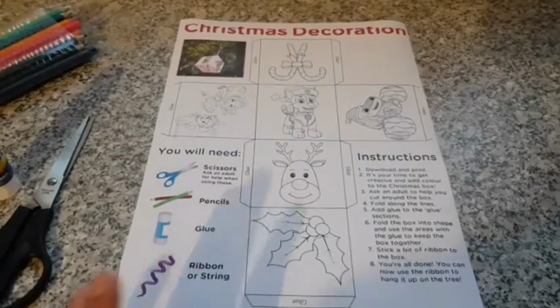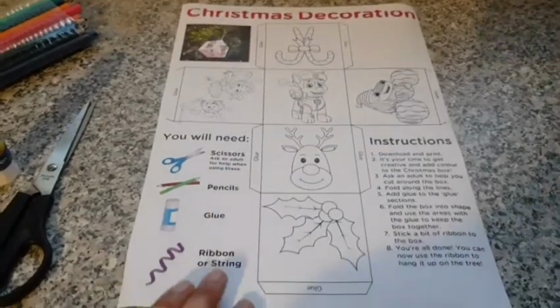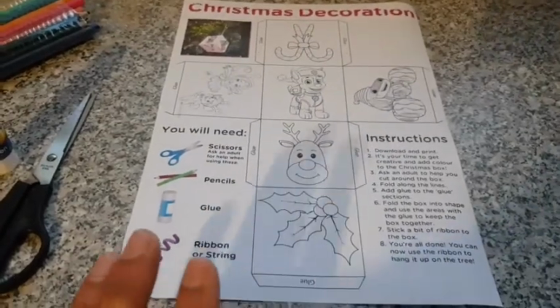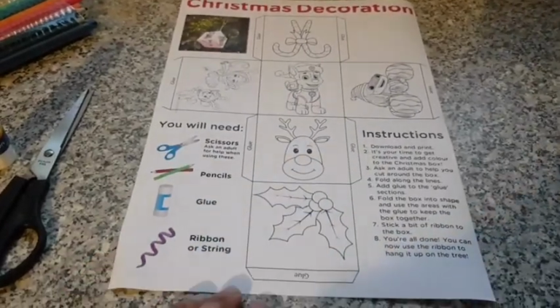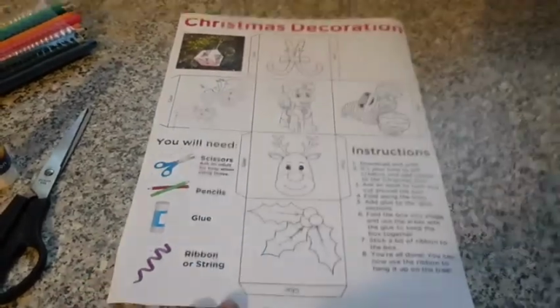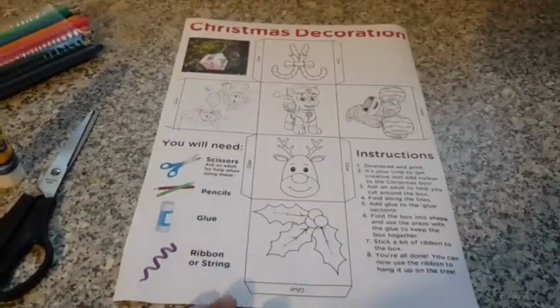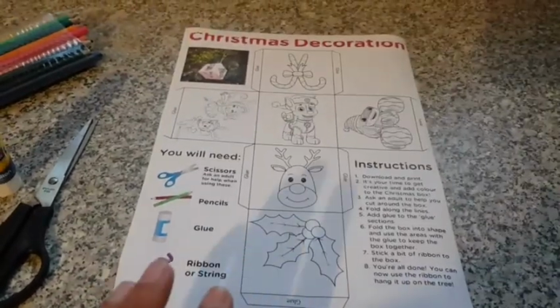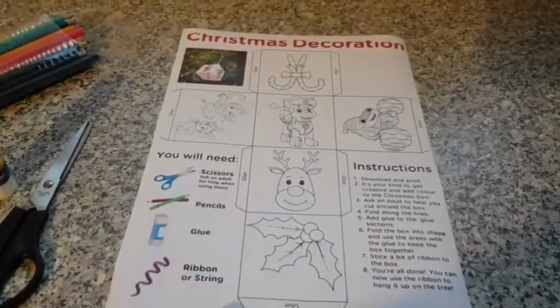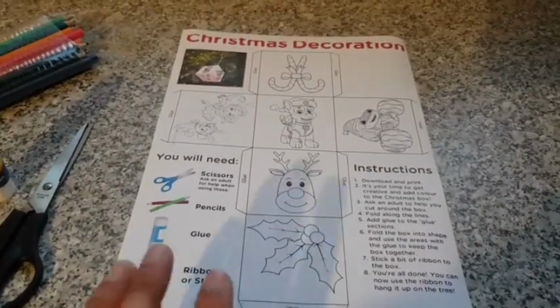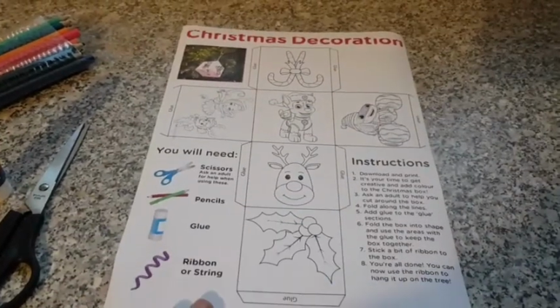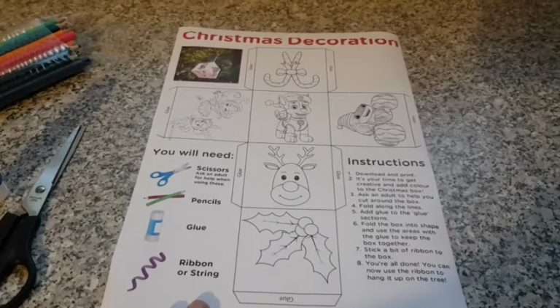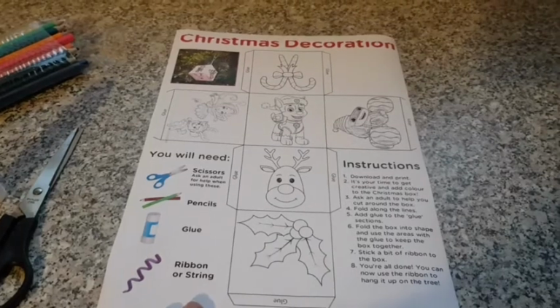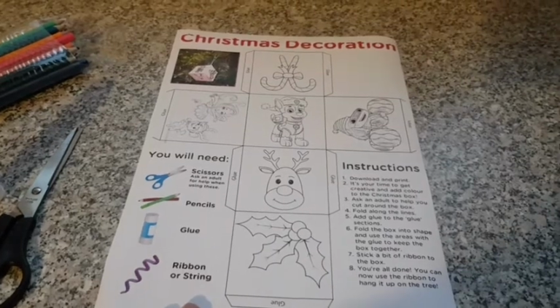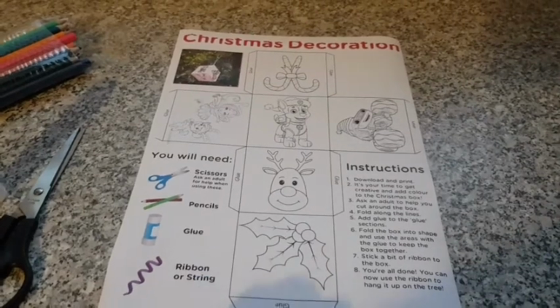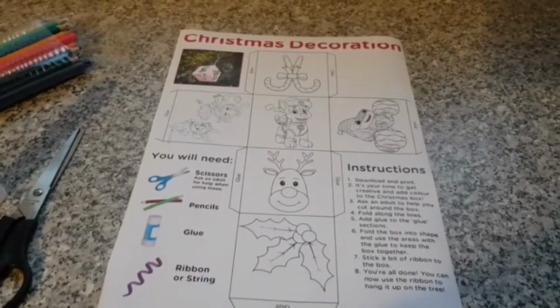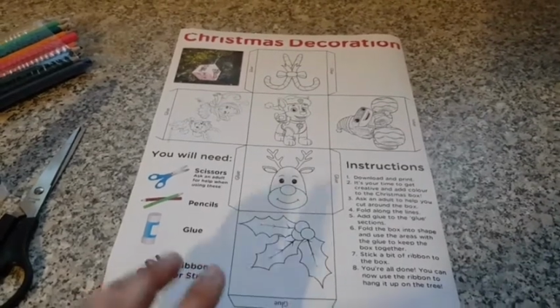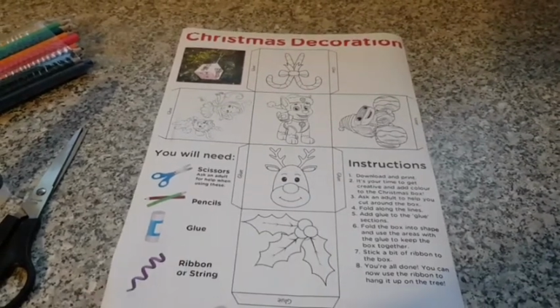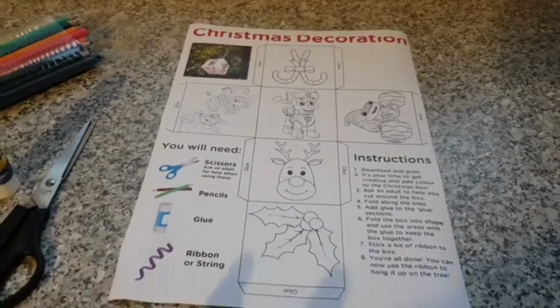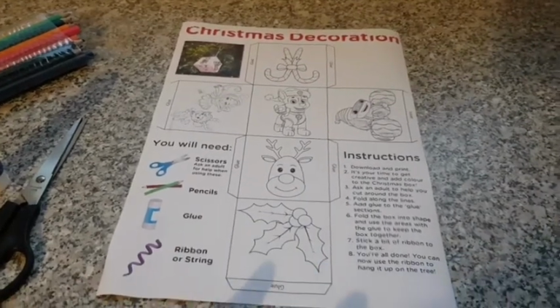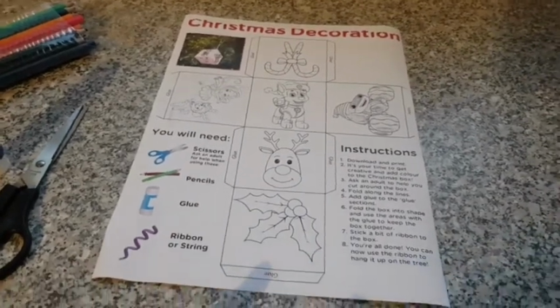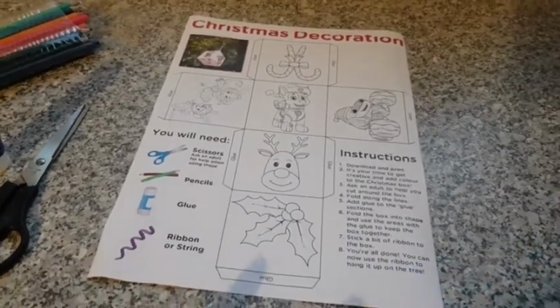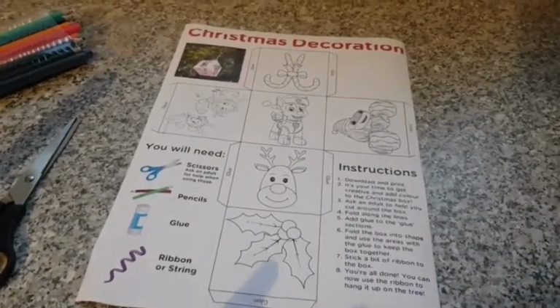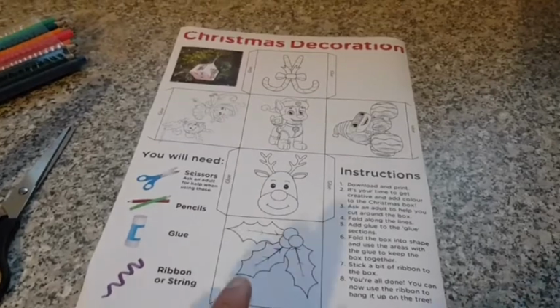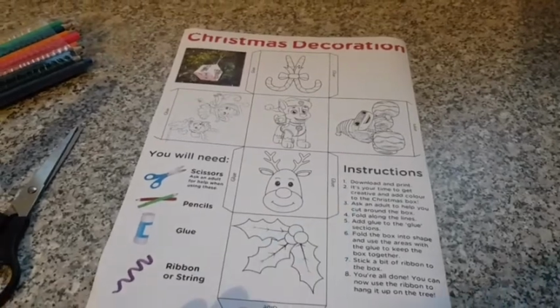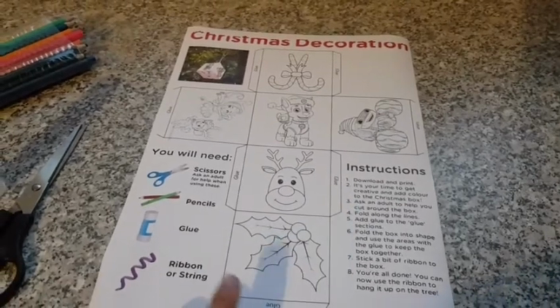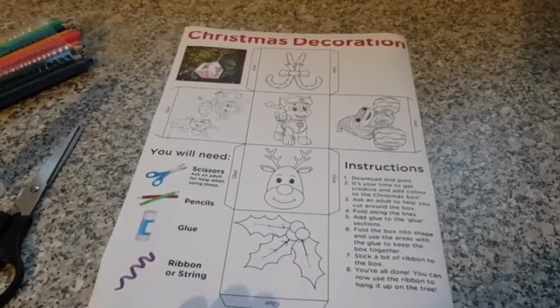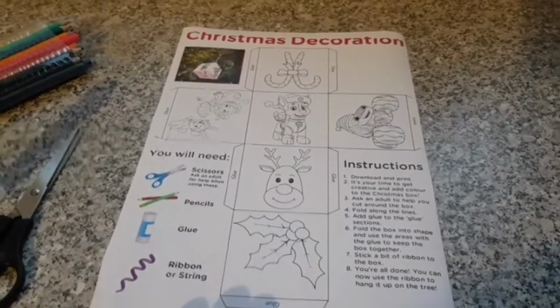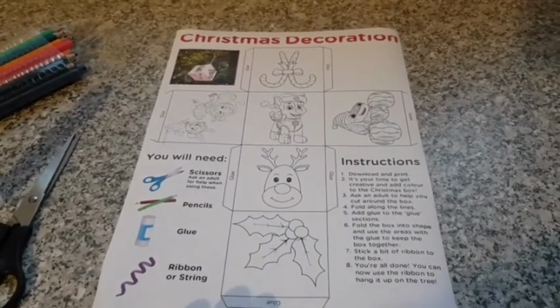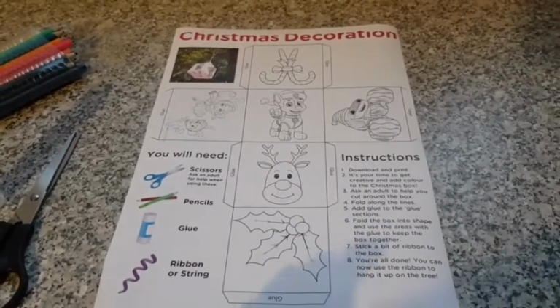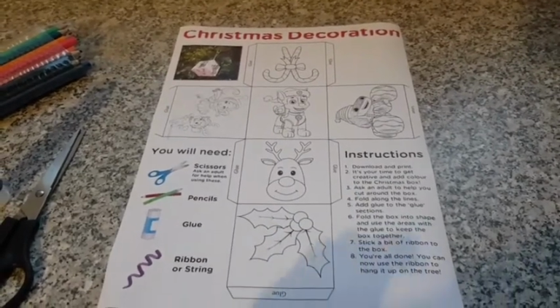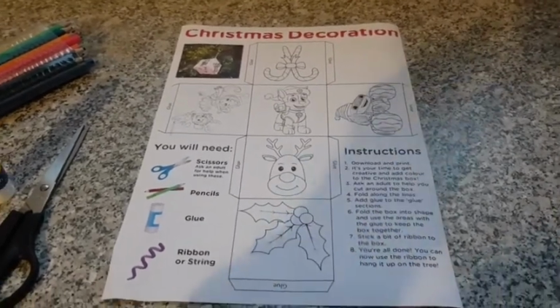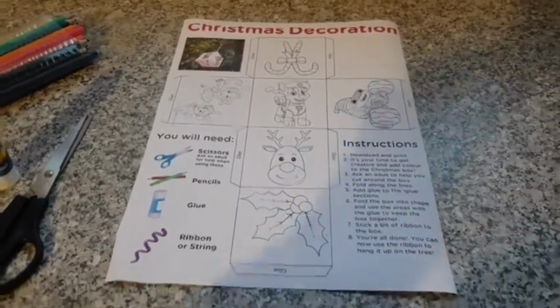This was on a Nick Jr. Christmas activity pack. If you go on their website, that's where the Santa Claus one was on as well. So you can print this out from there. Let's go.